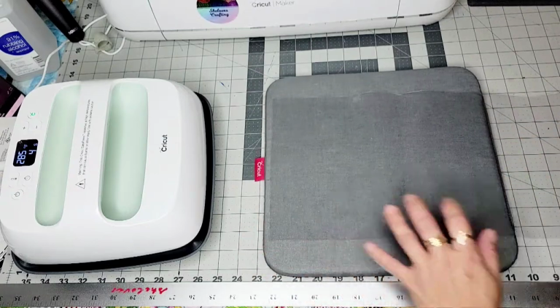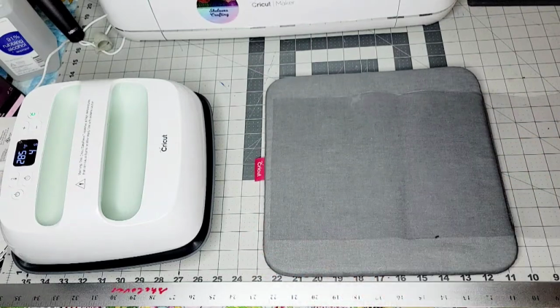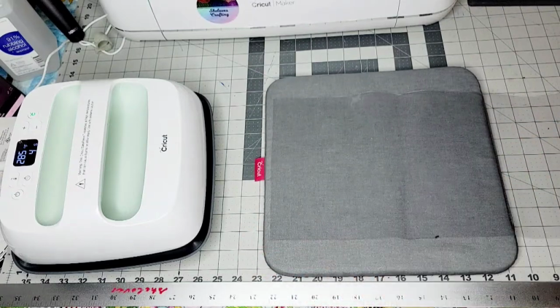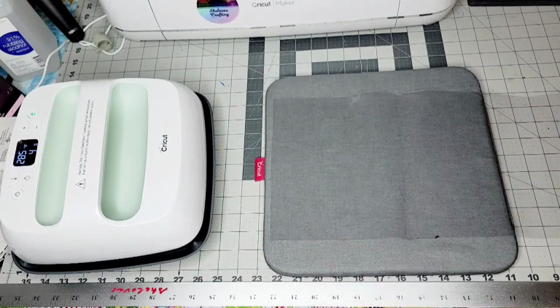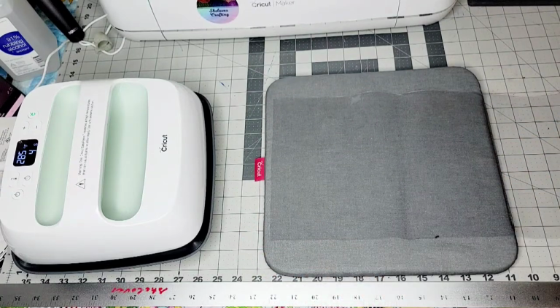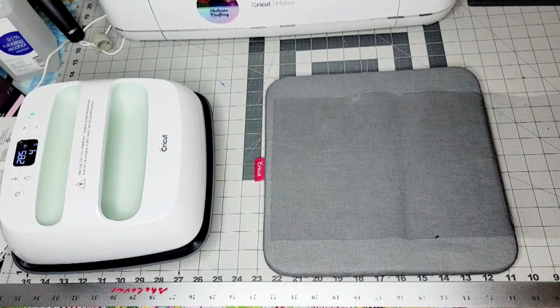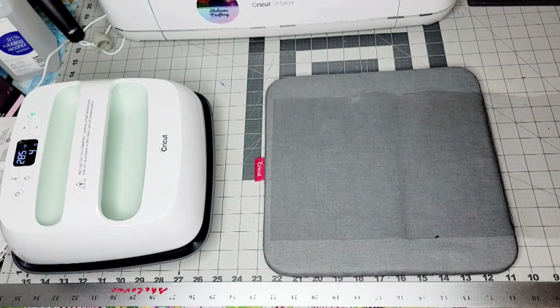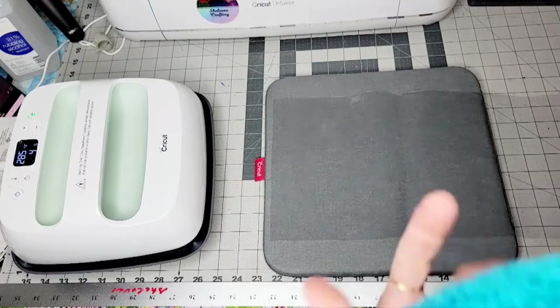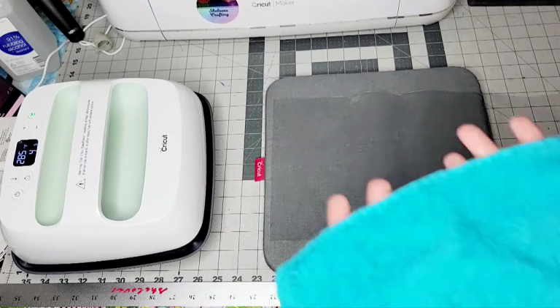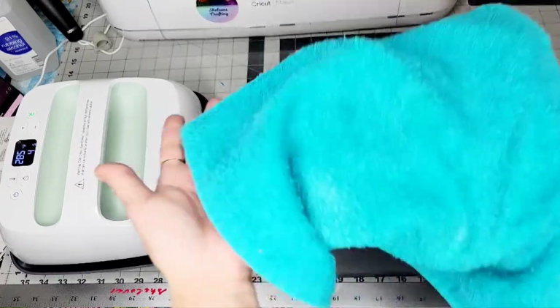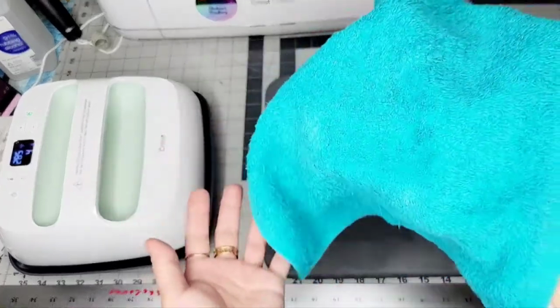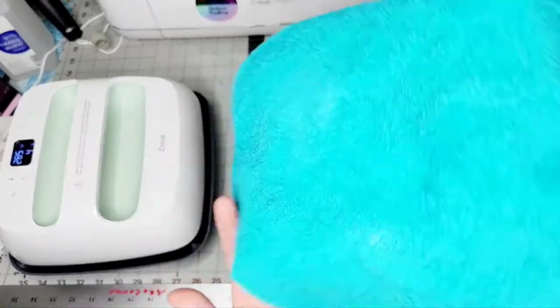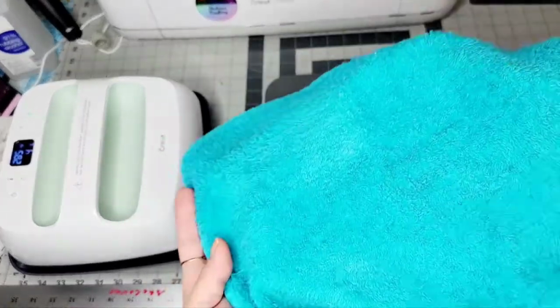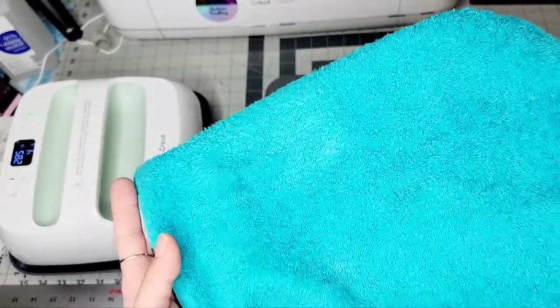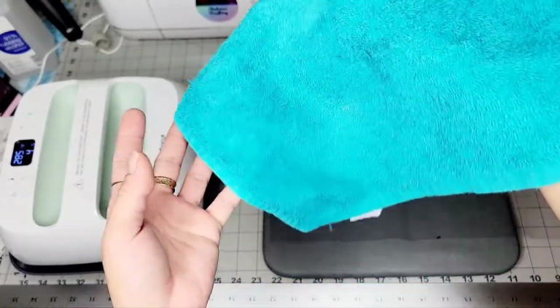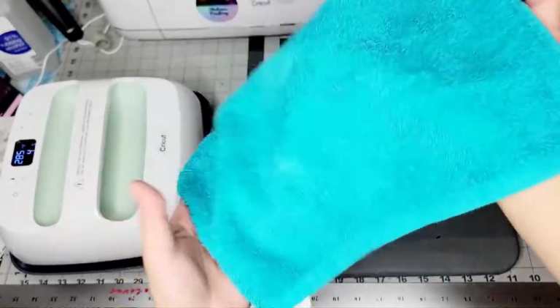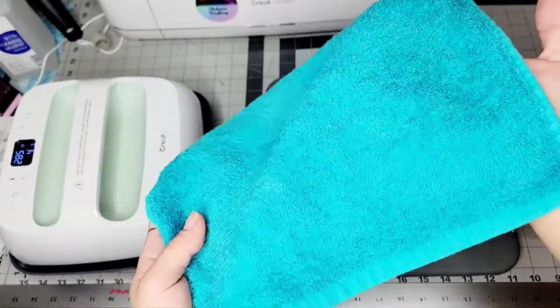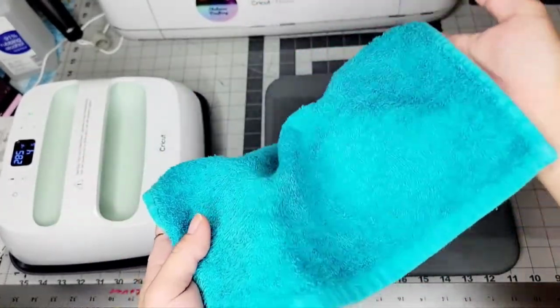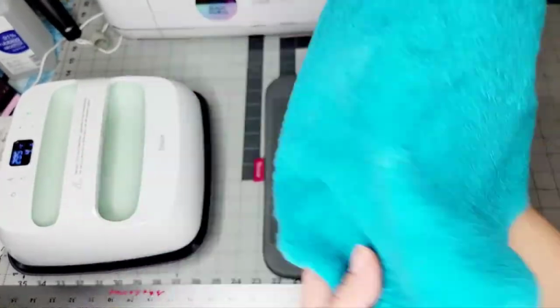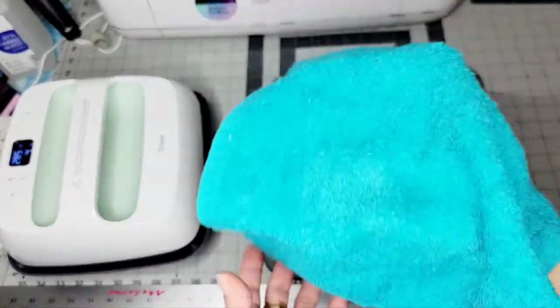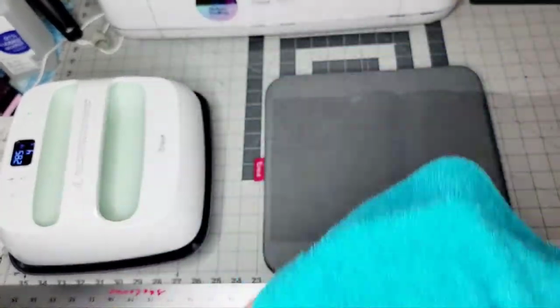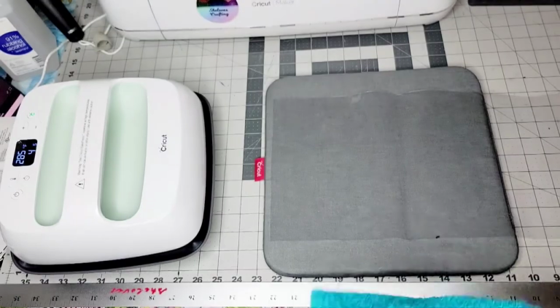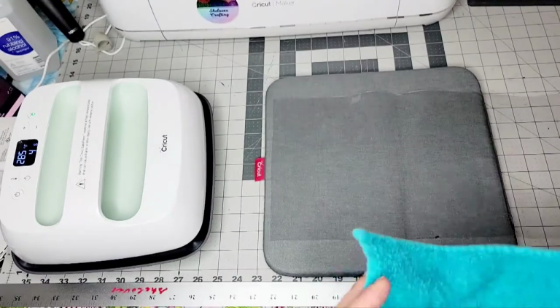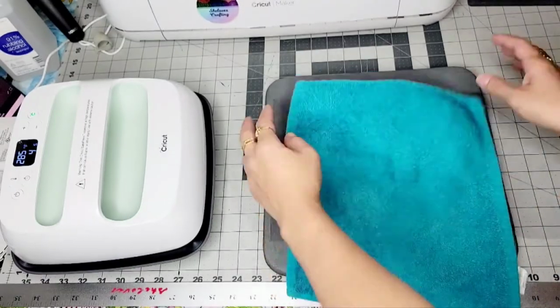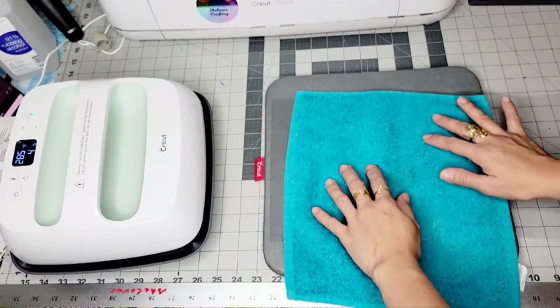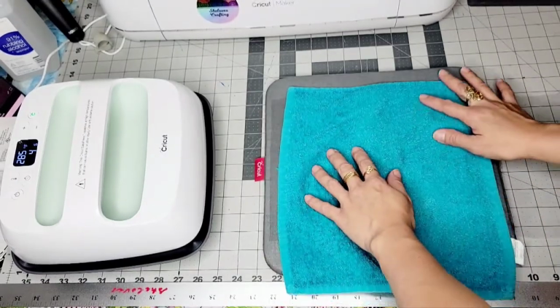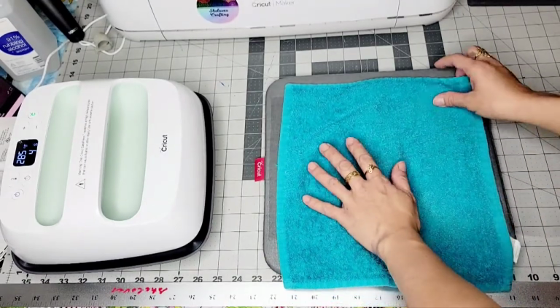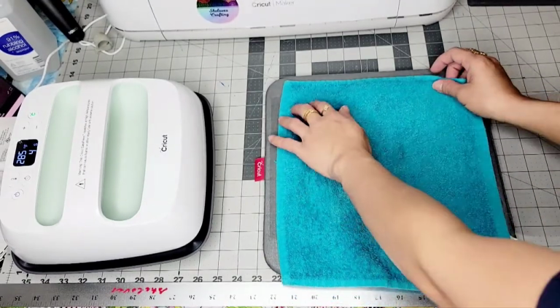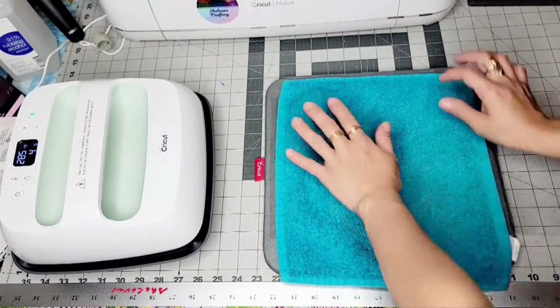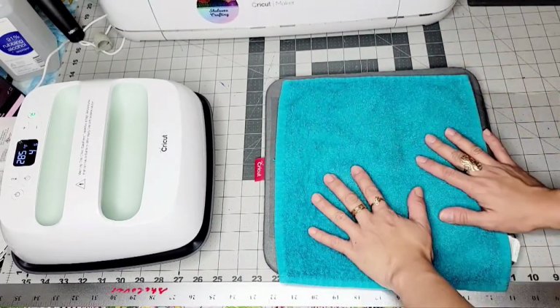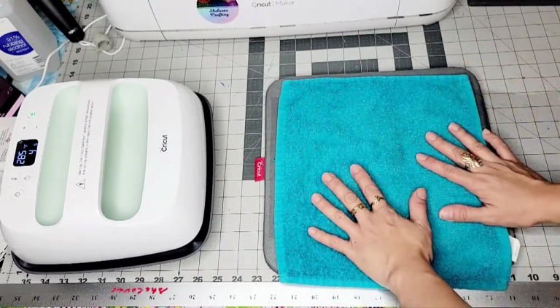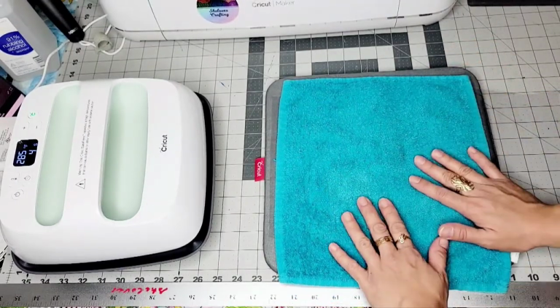I always use a washcloth or any thin towel, and lay it straight on the wrinkled part.